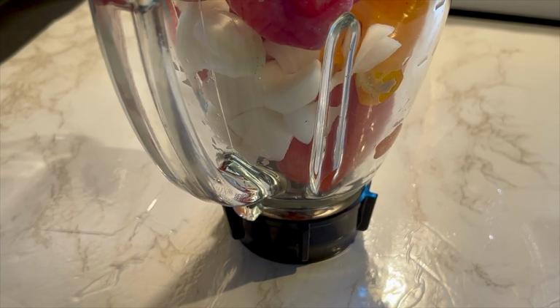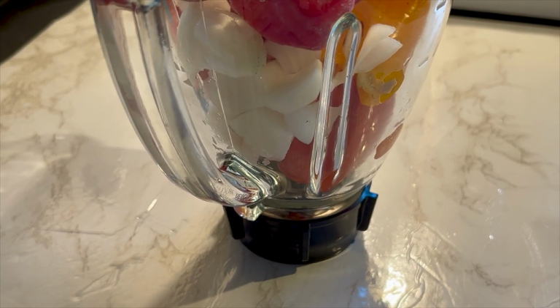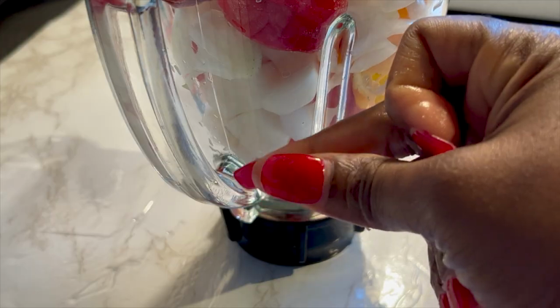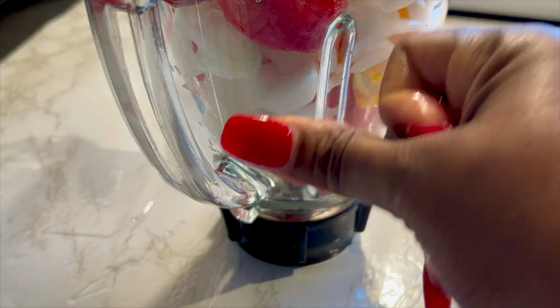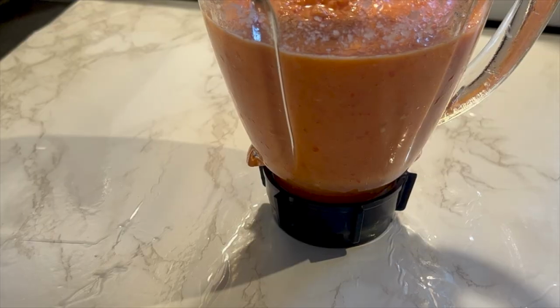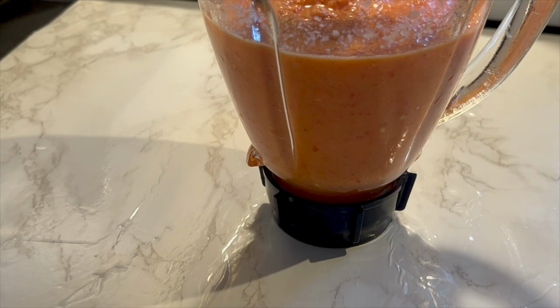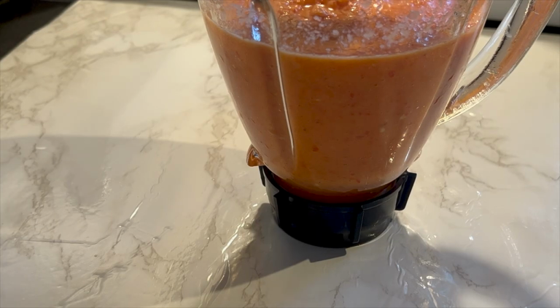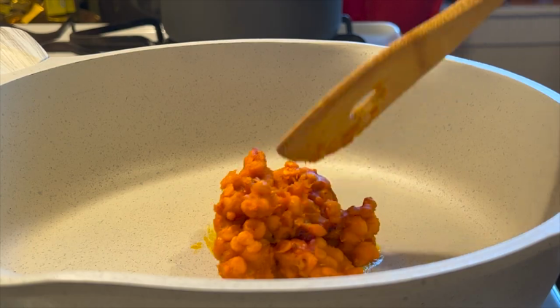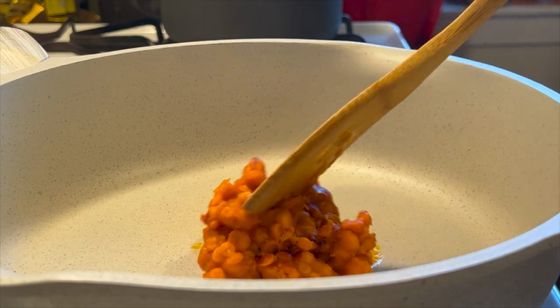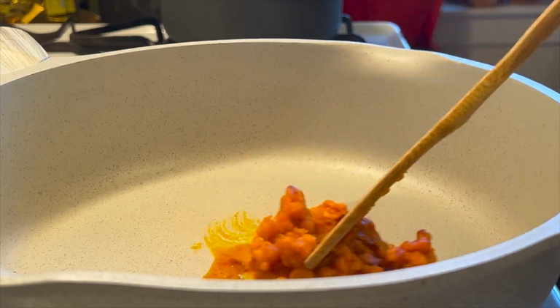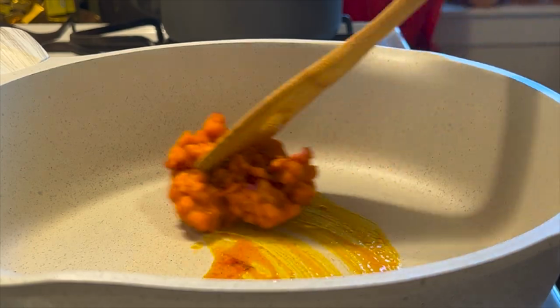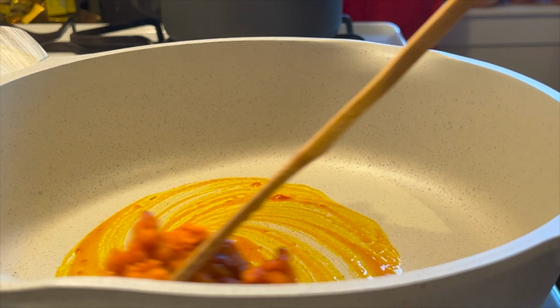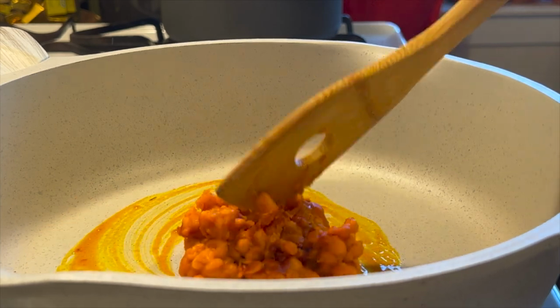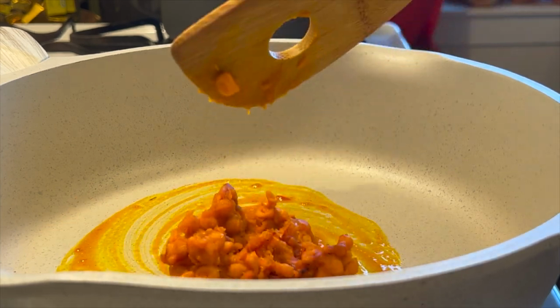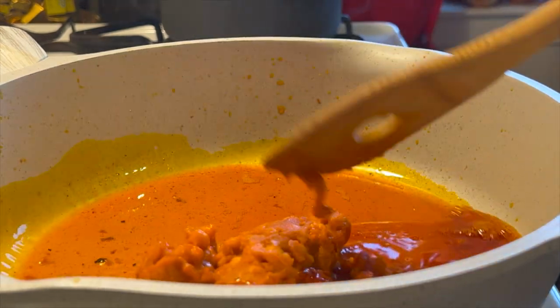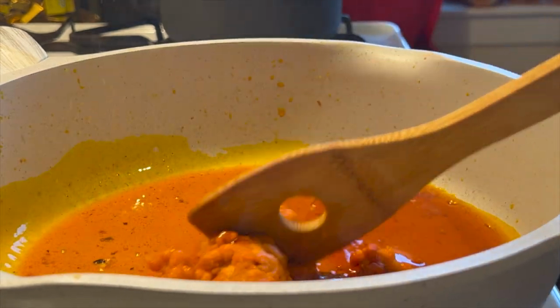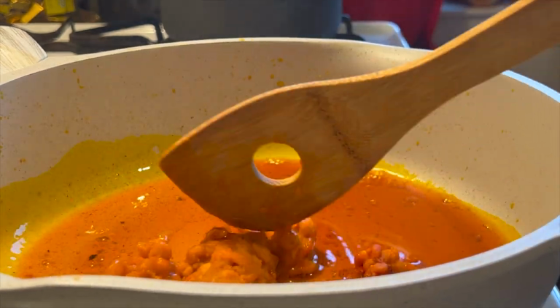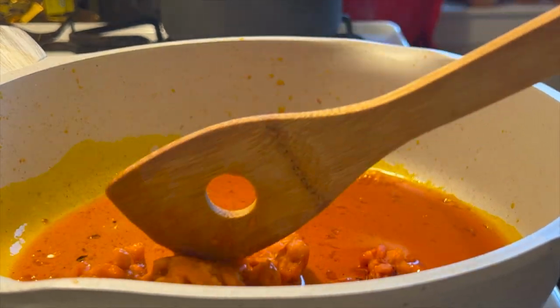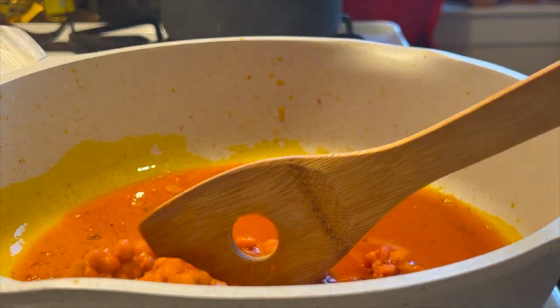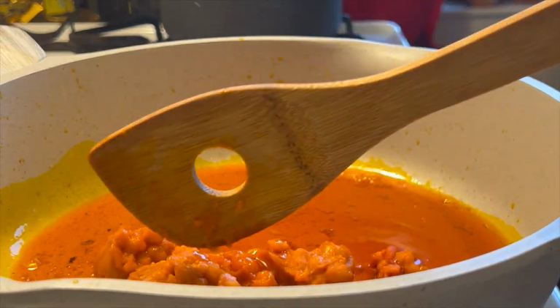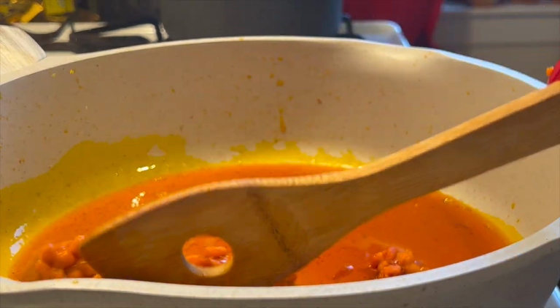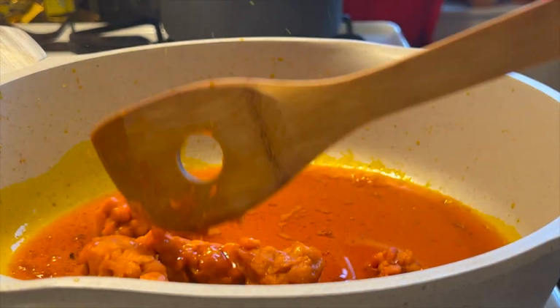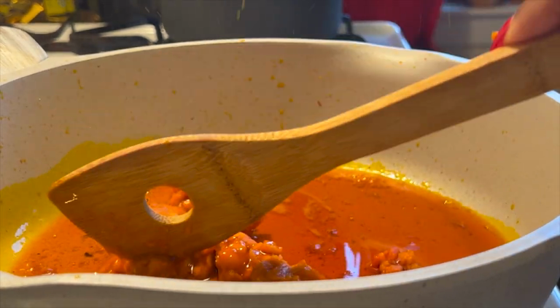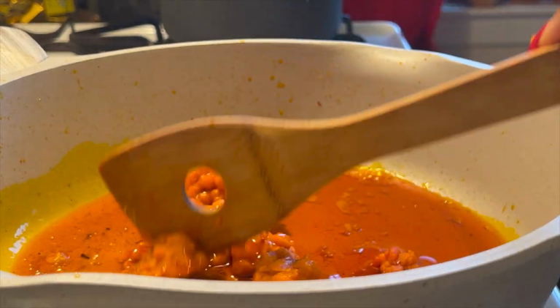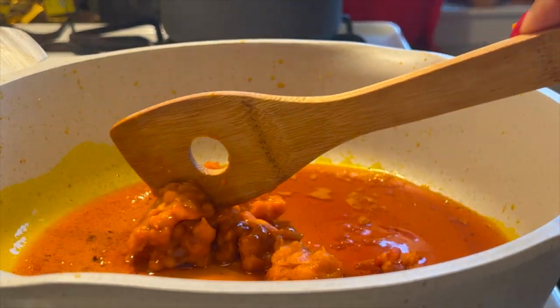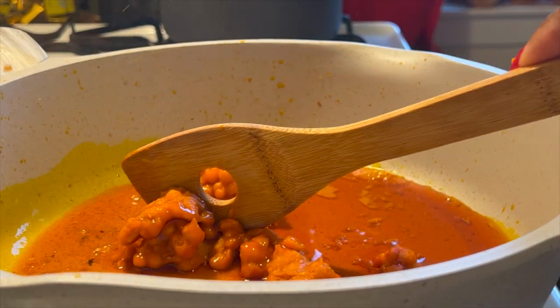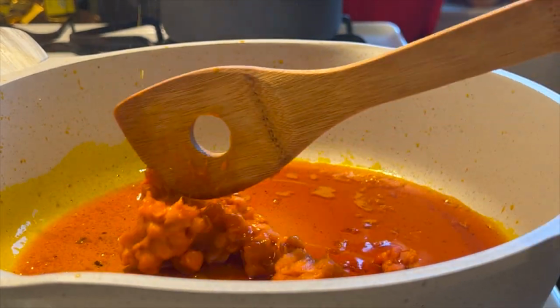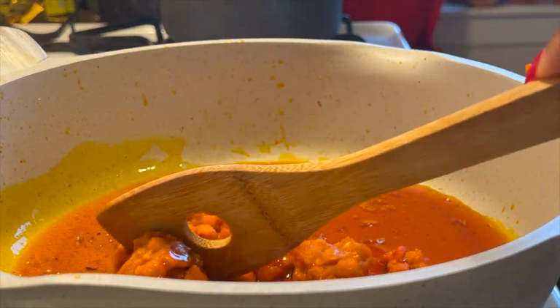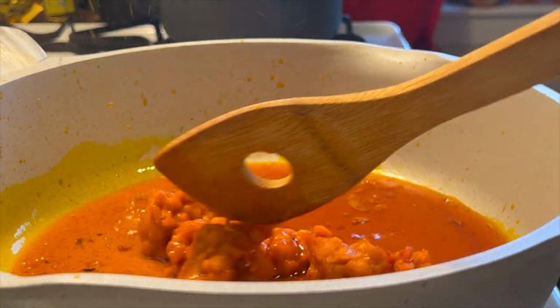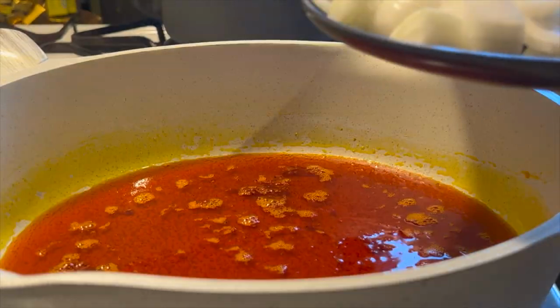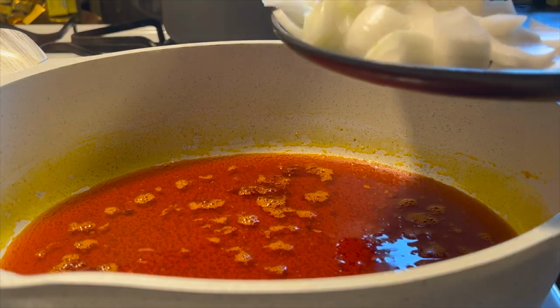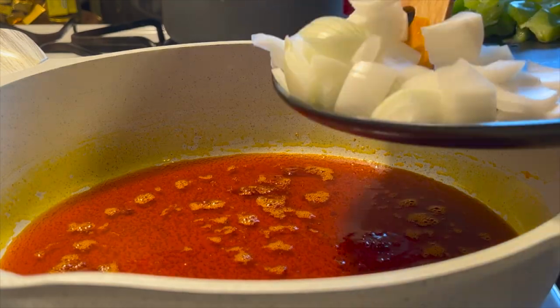While that is on fire, I'm going to blend my tomatoes, my onions, and some pepper. To start the stew, I'm going to pour in some red oil, or palm oil.